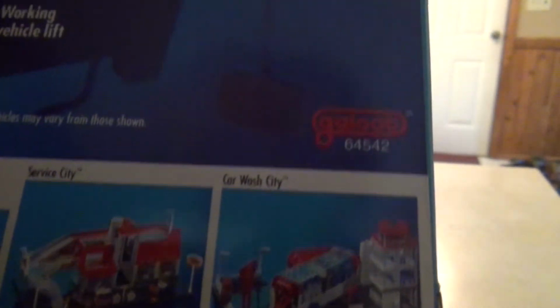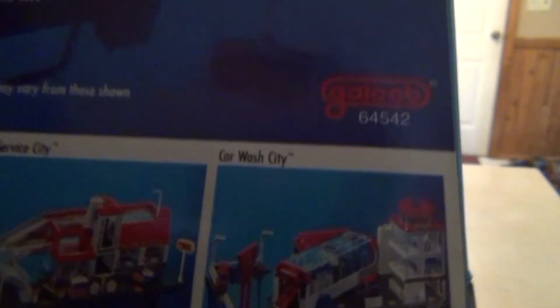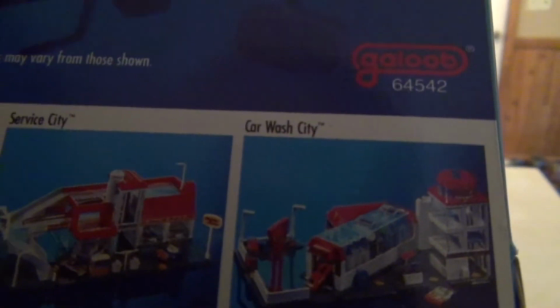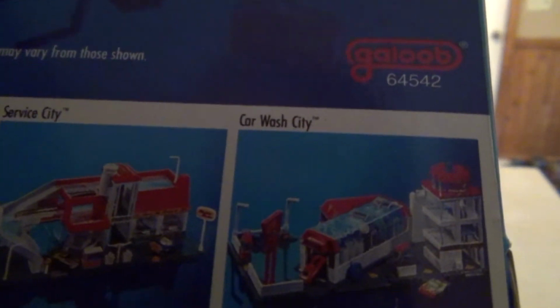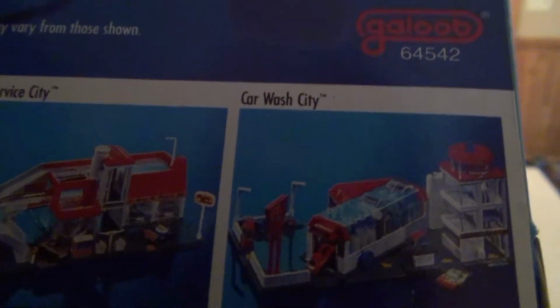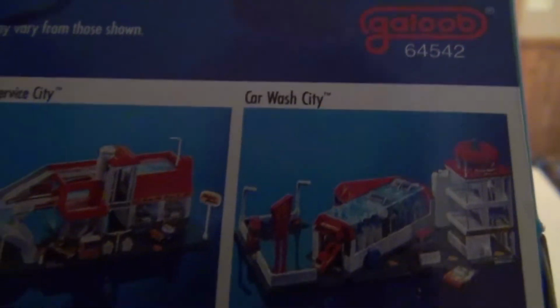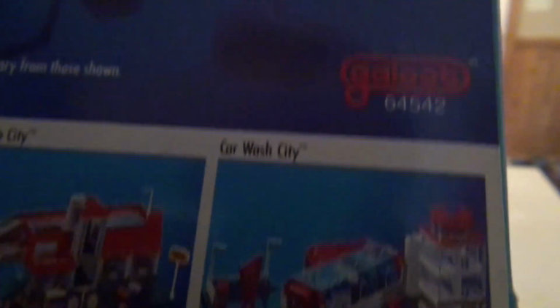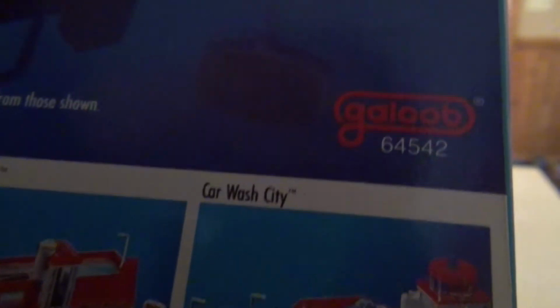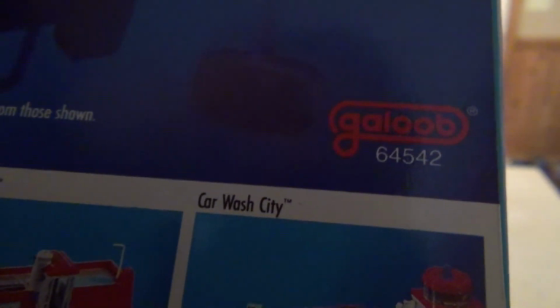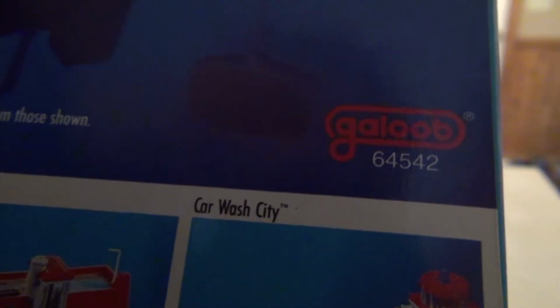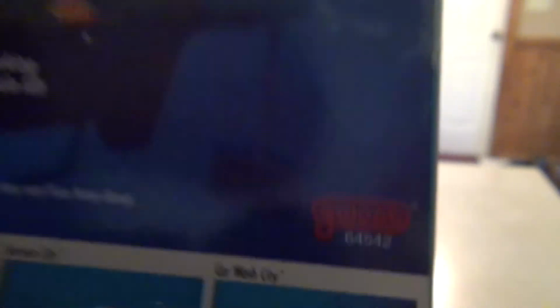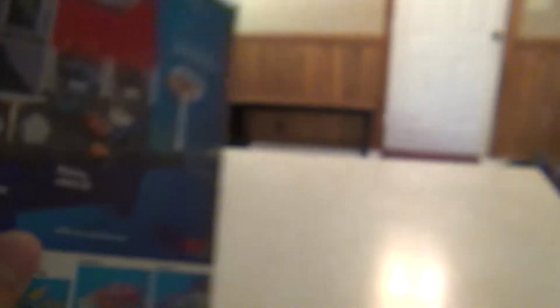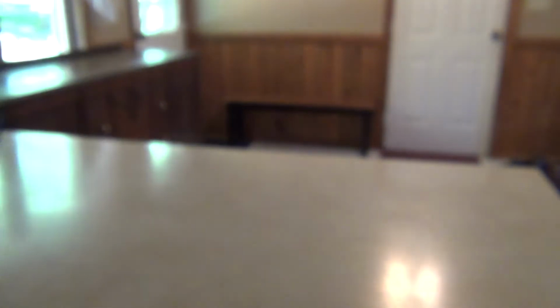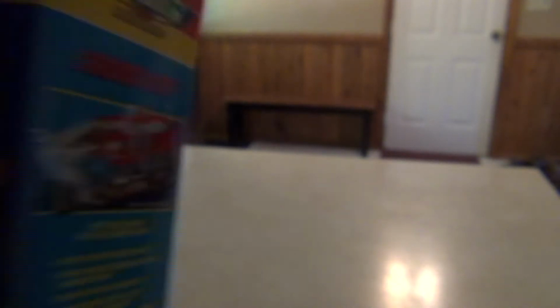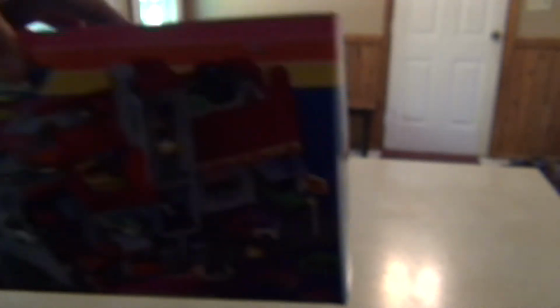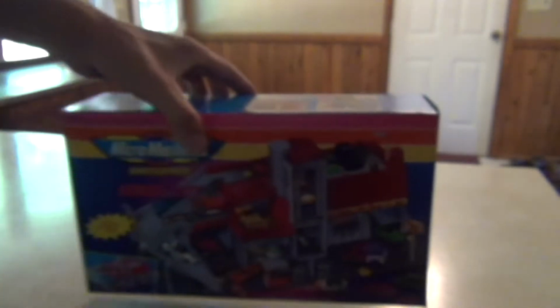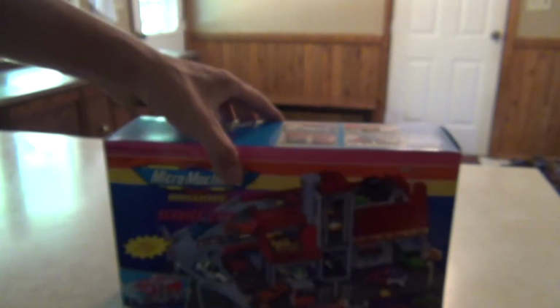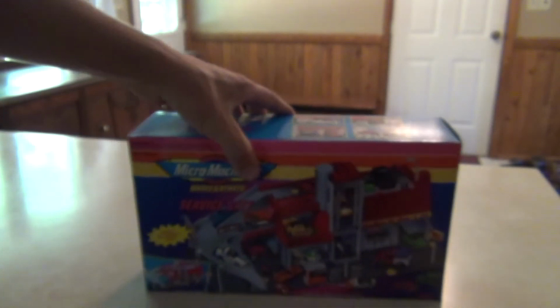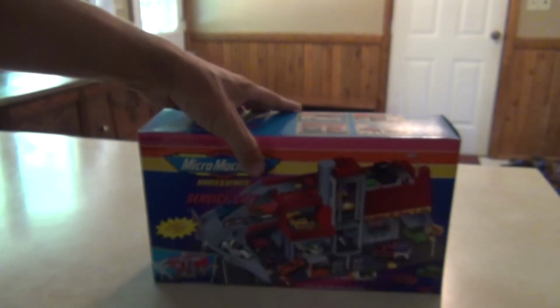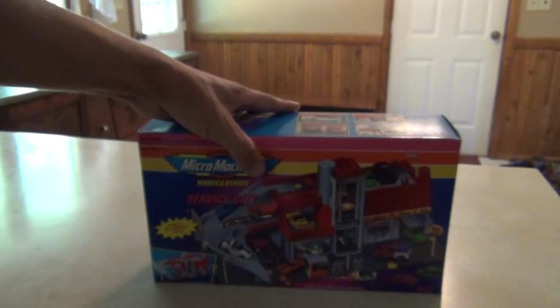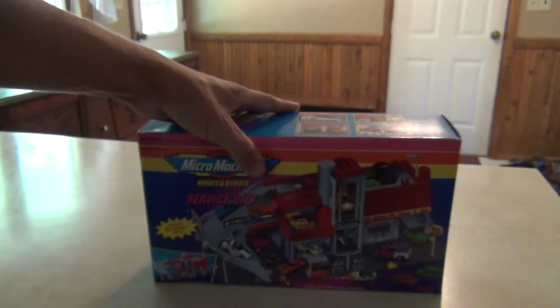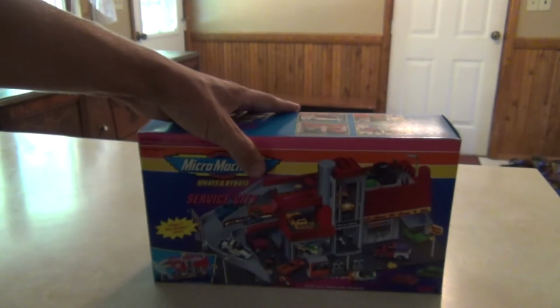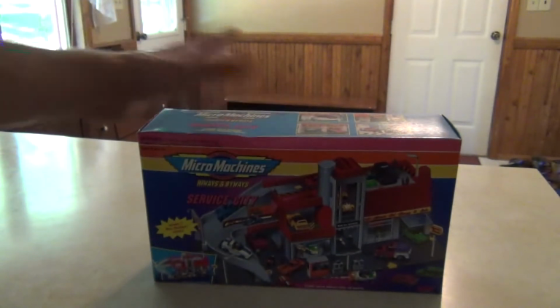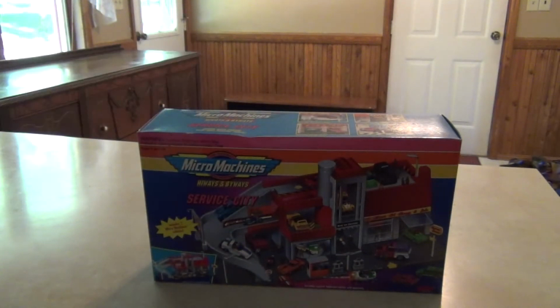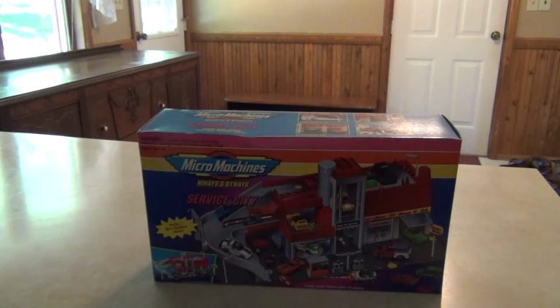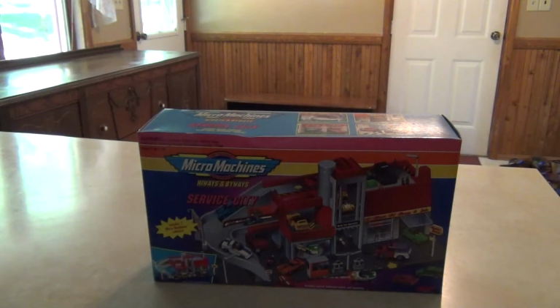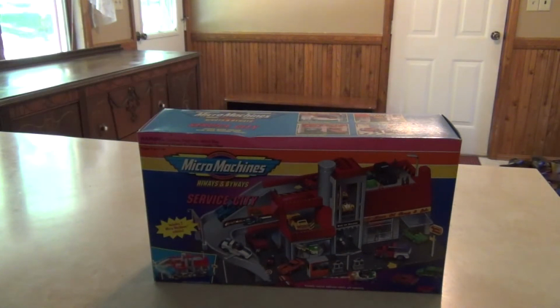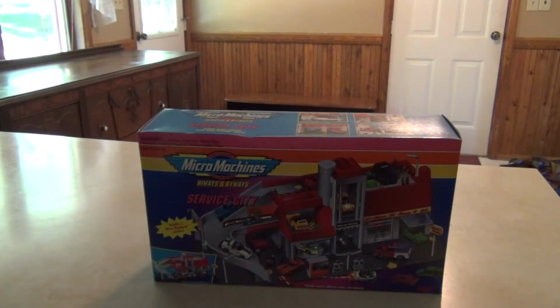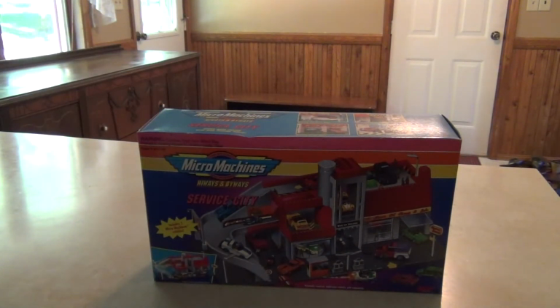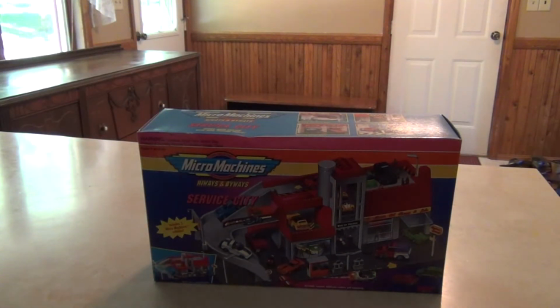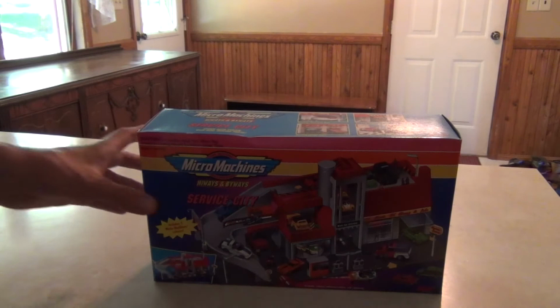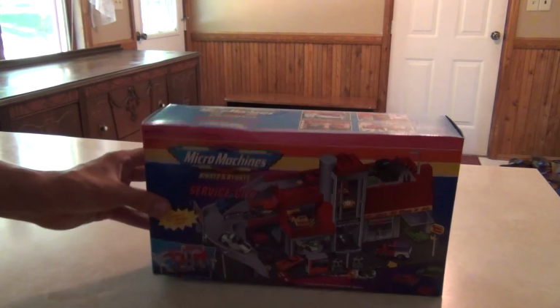This company Galoob, who released all the Micro Machines in the 90s, sadly went out of business shortly after 2000 rolled around, I believe. Something like that.